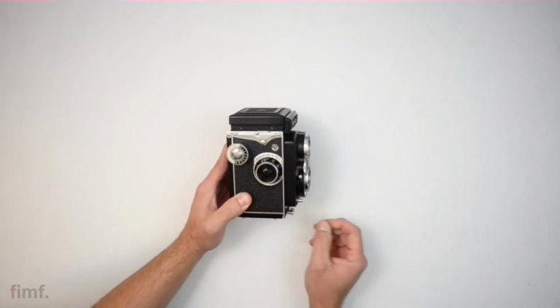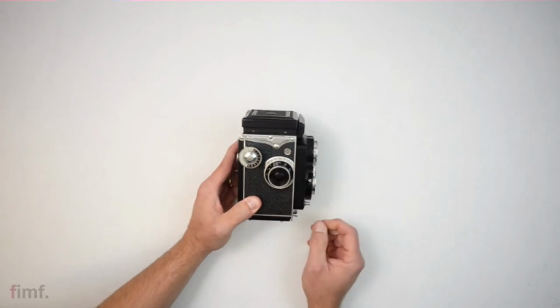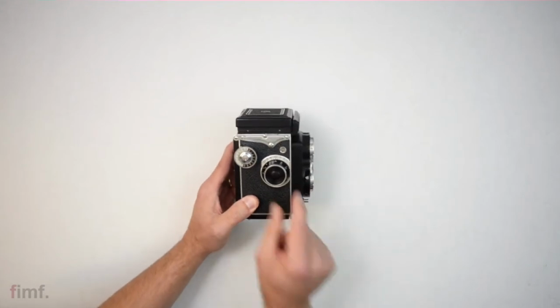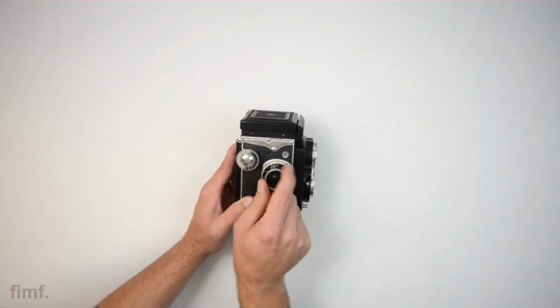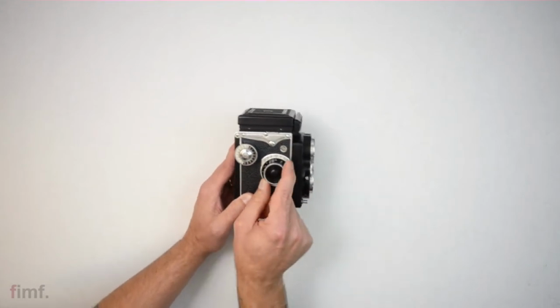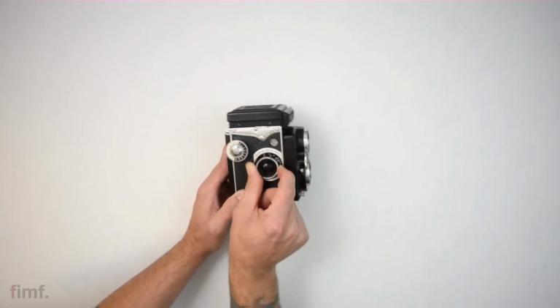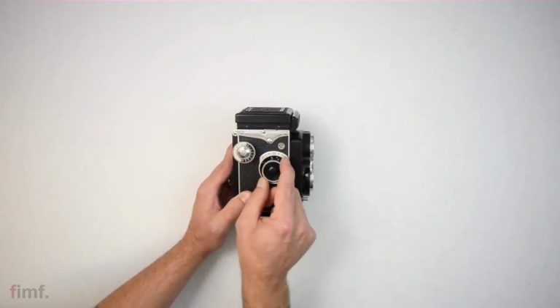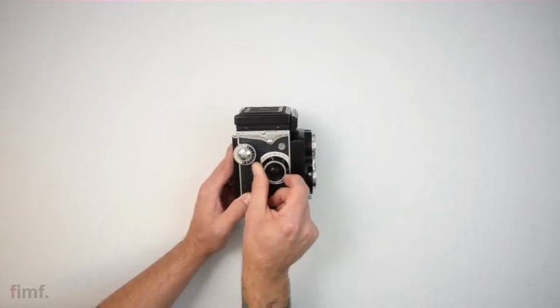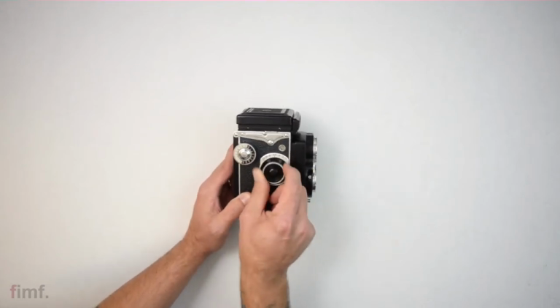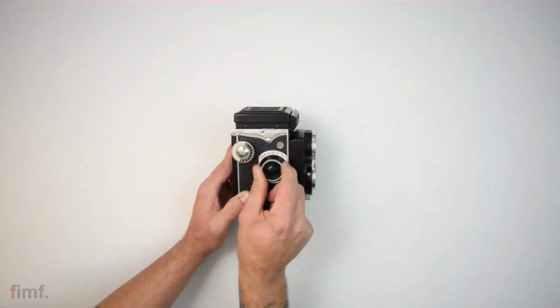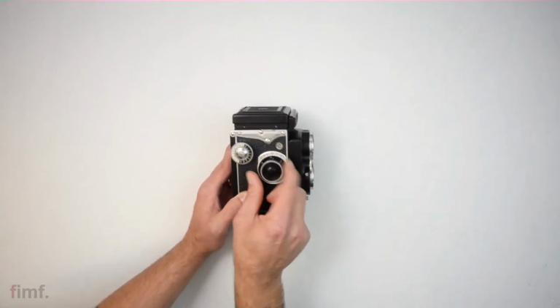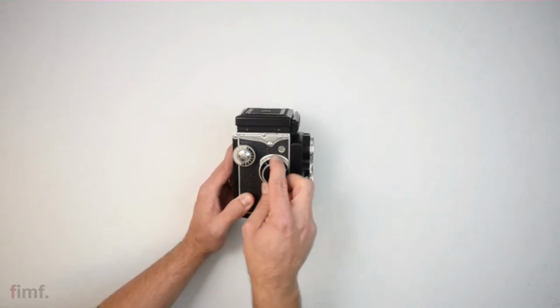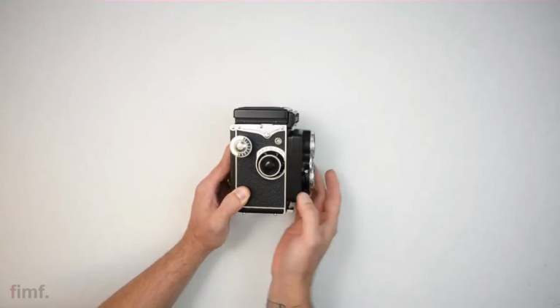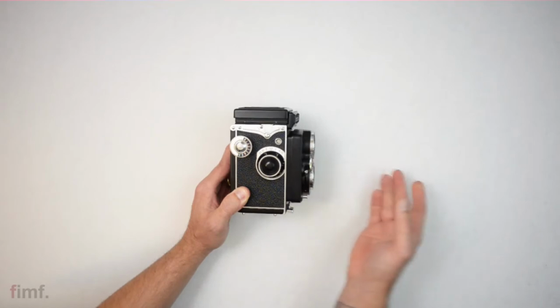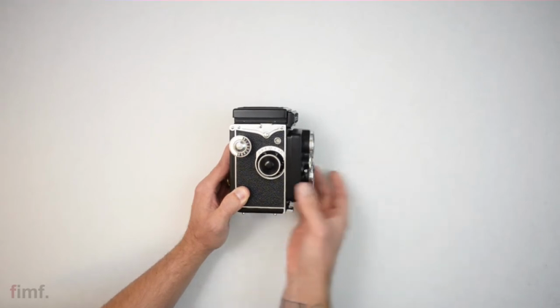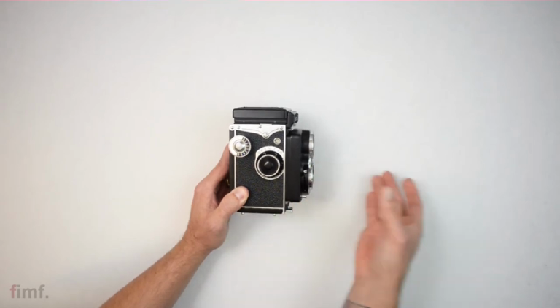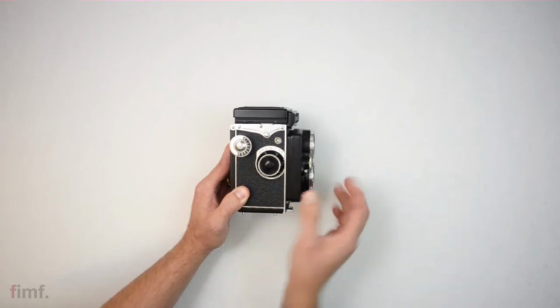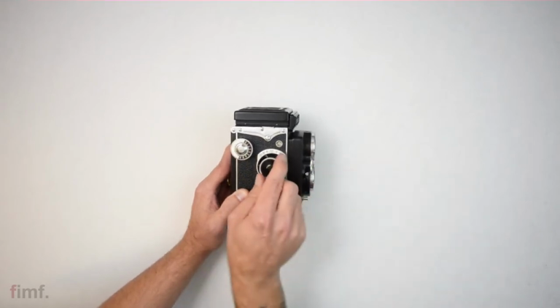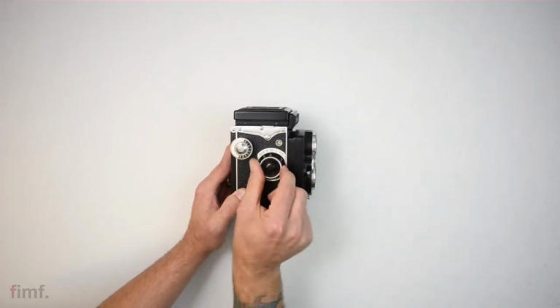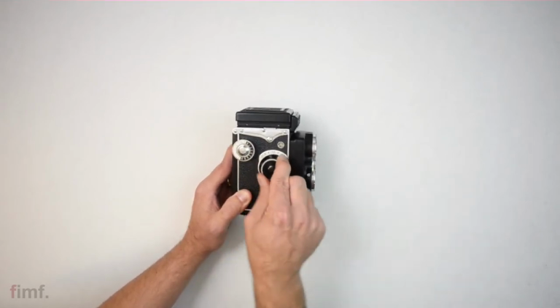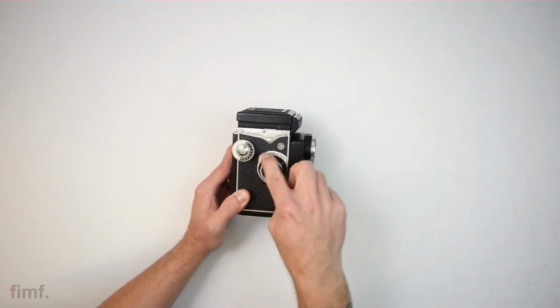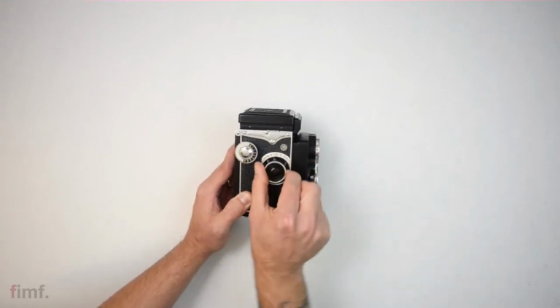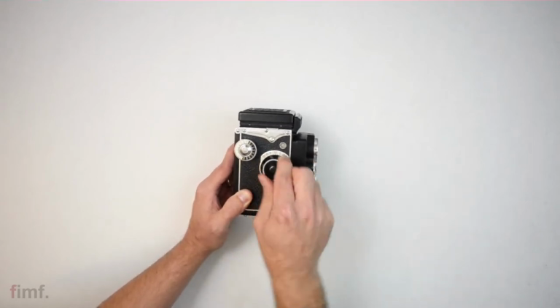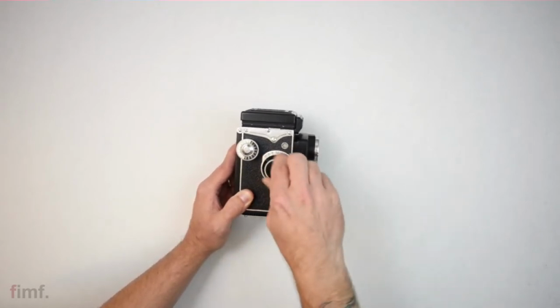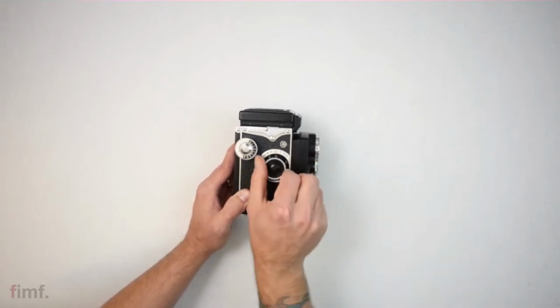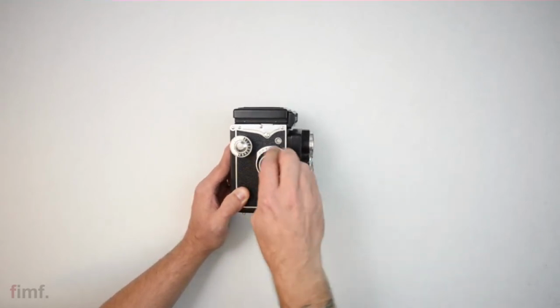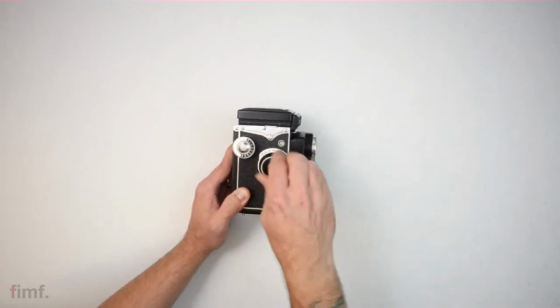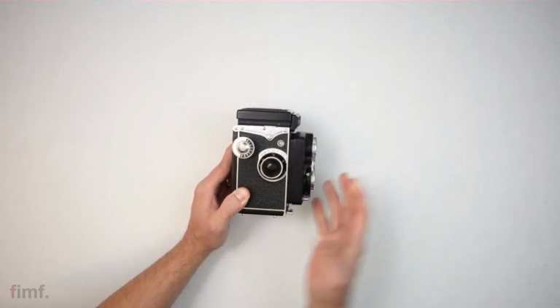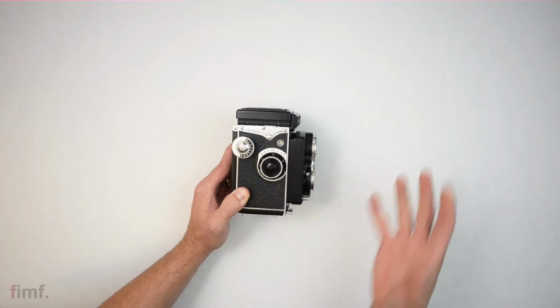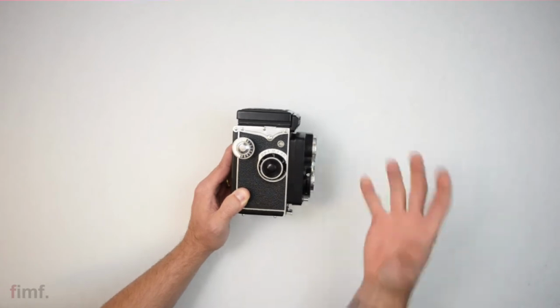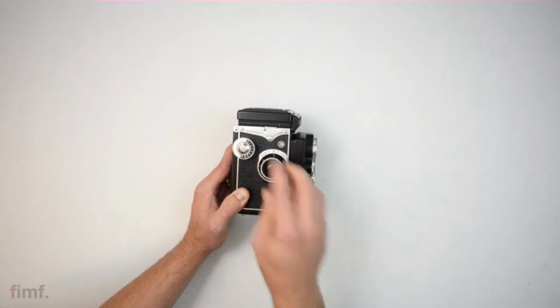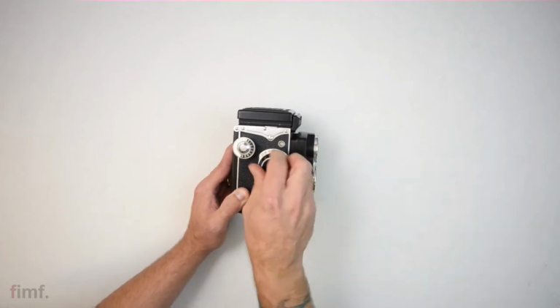Over here you have your focus knob. By turning this left and right, it's going to move the face of your lenses in and out — that's not zooming at all, that's actually just for focusing.